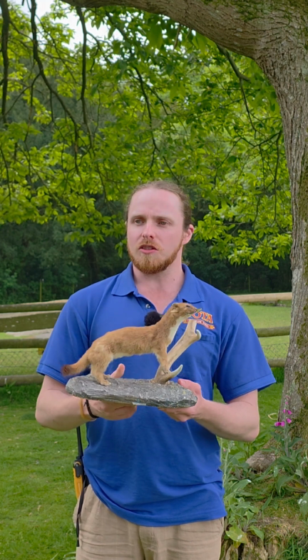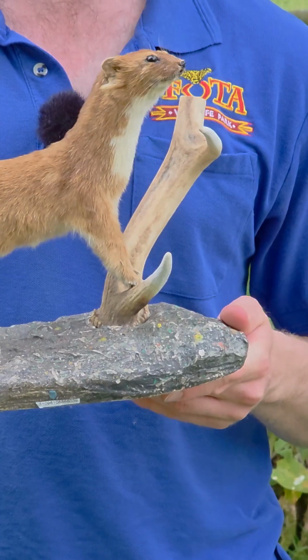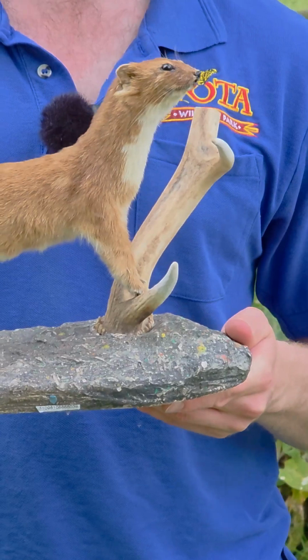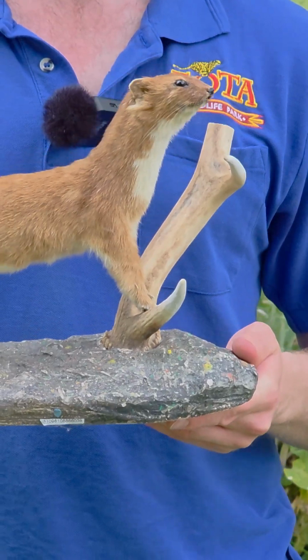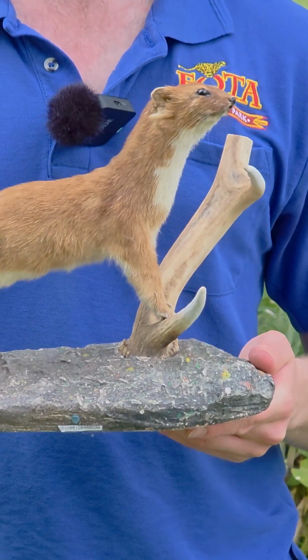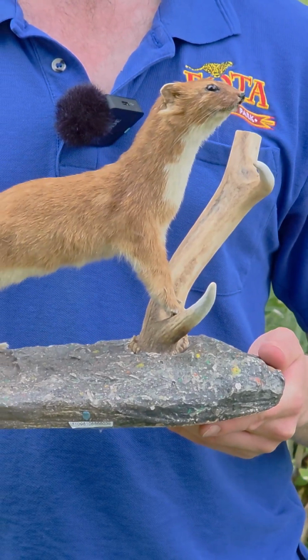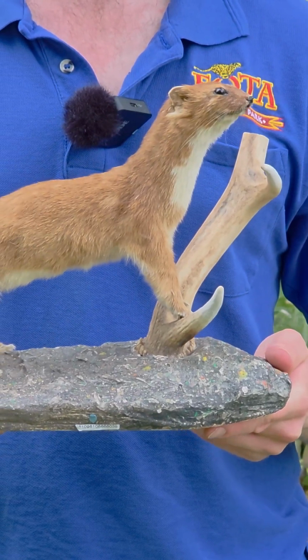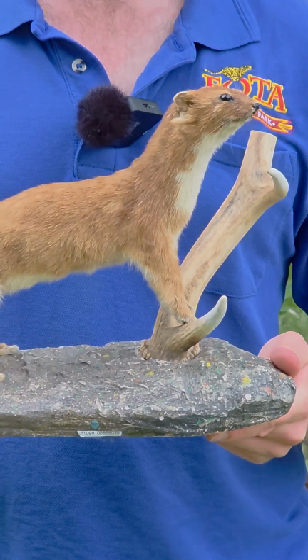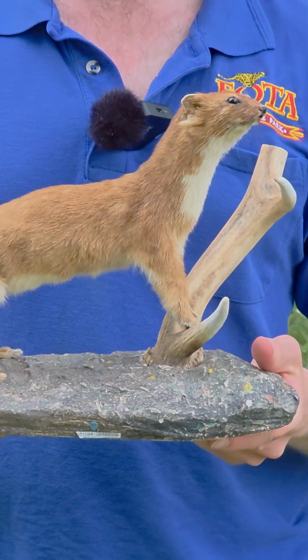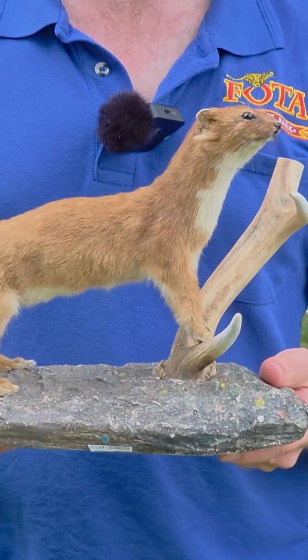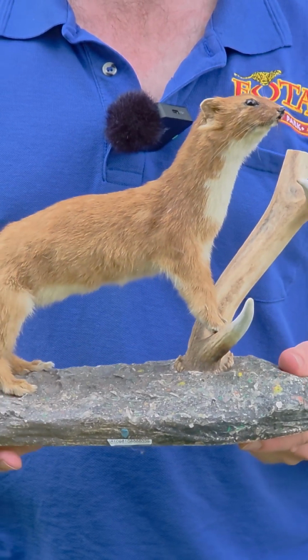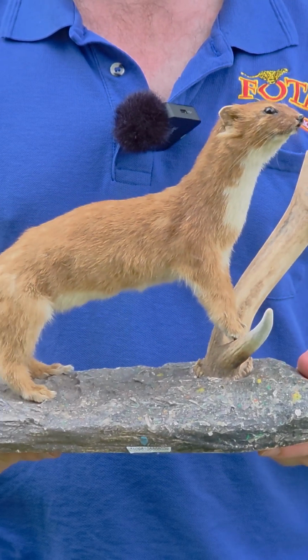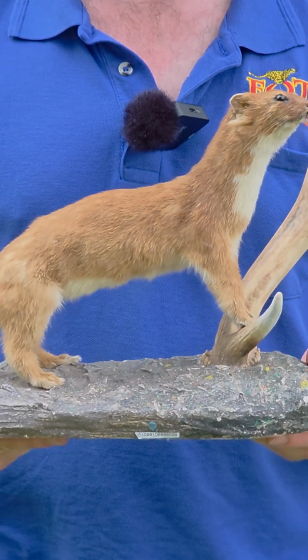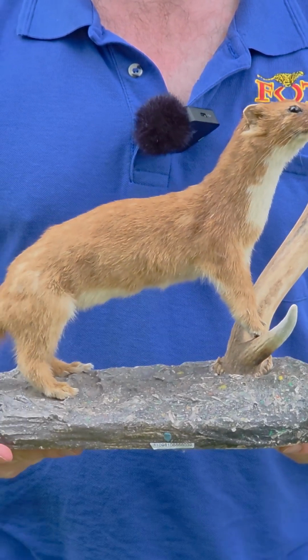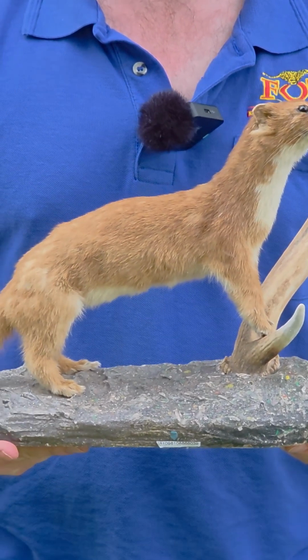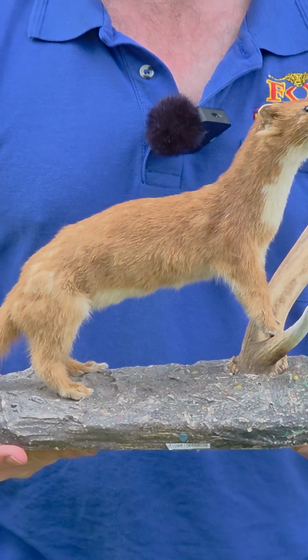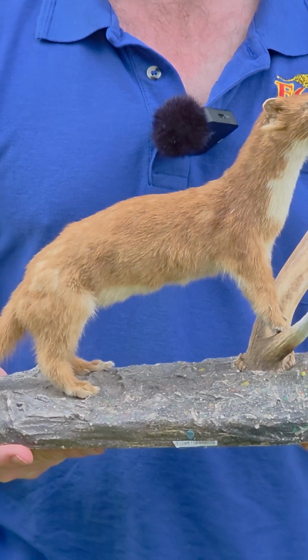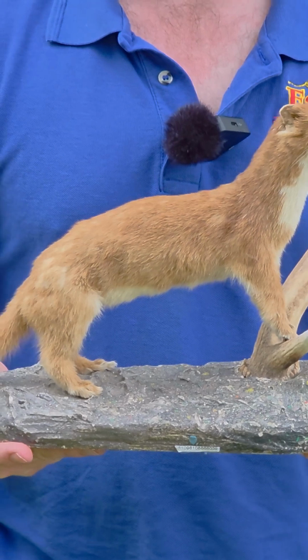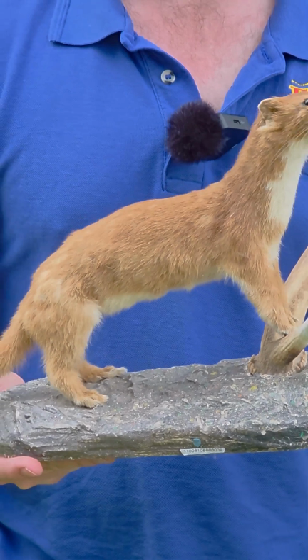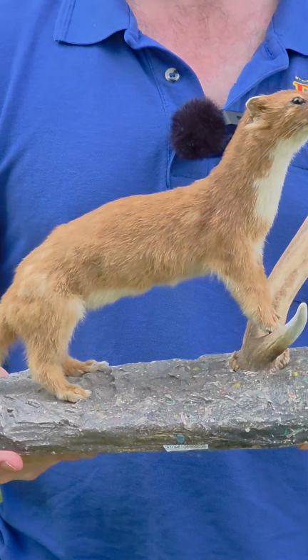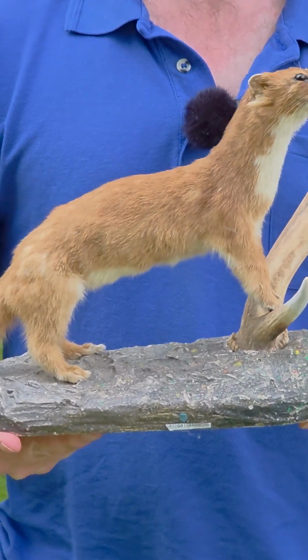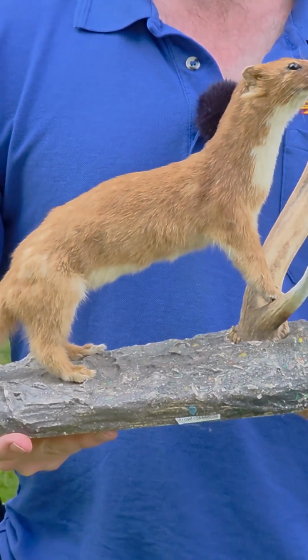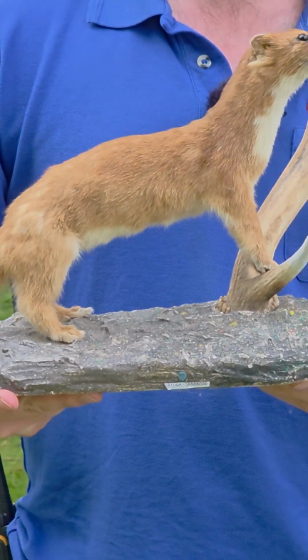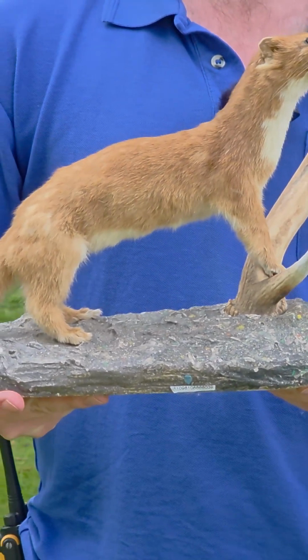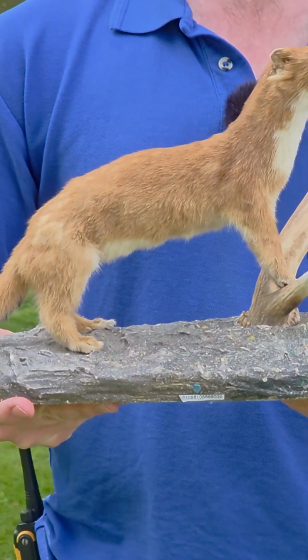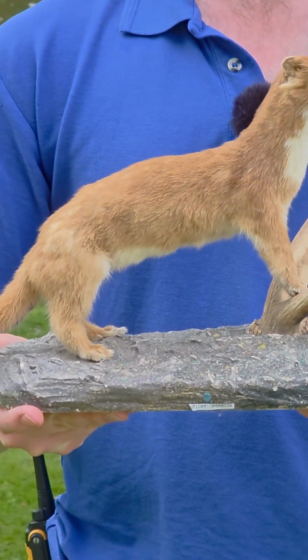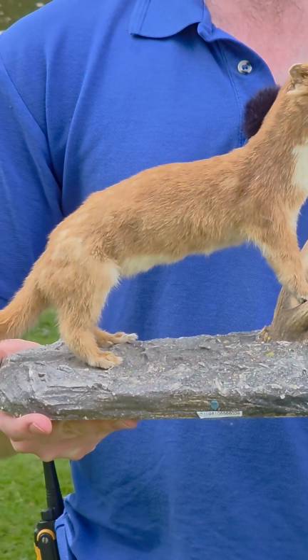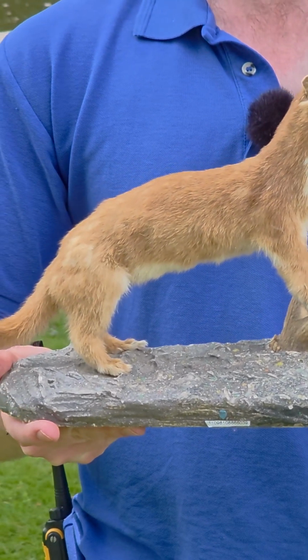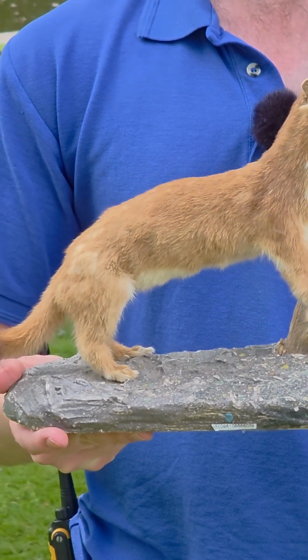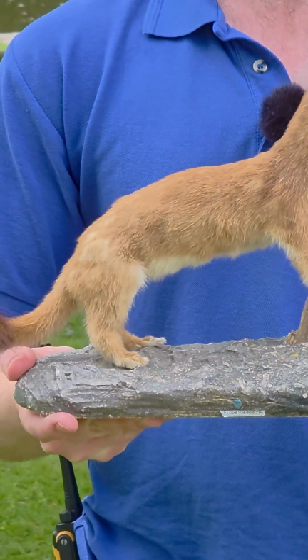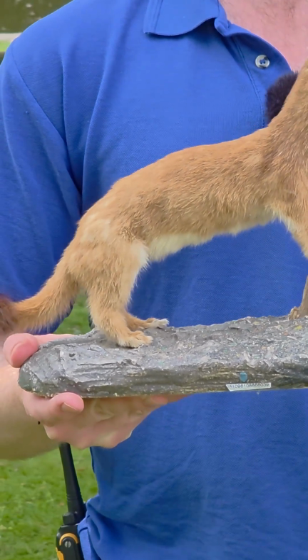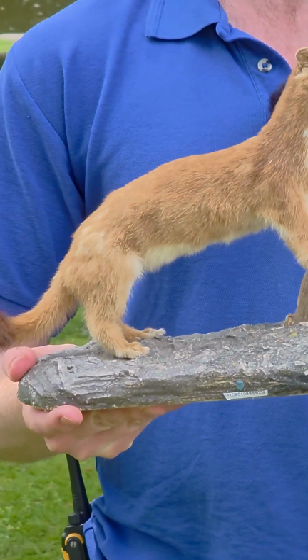Now stoats have about 12 babies — 12 kits in a litter — and they'll actually stay with their parents for 12 weeks before they head off and move on their own.